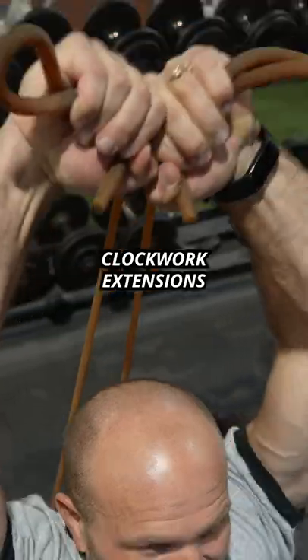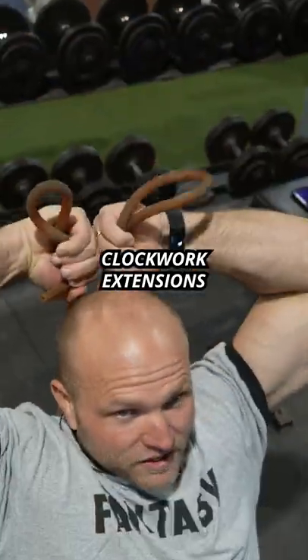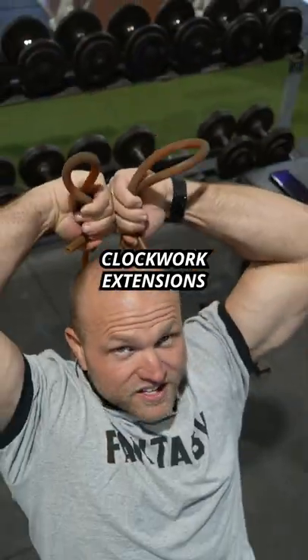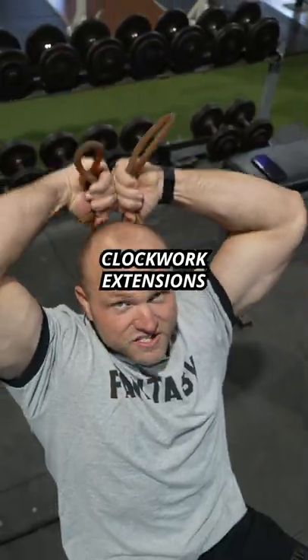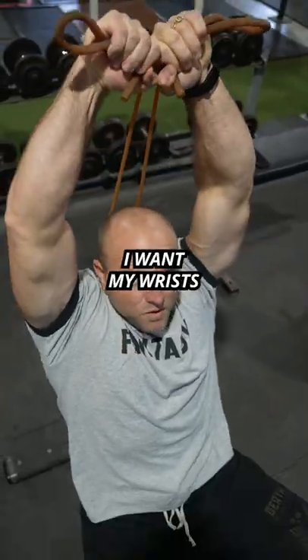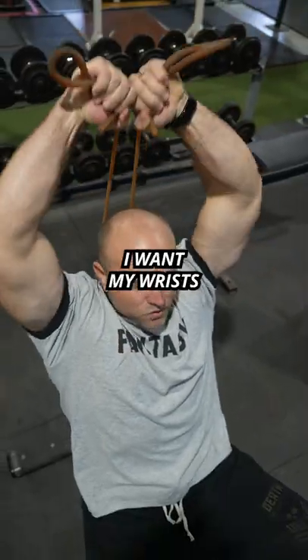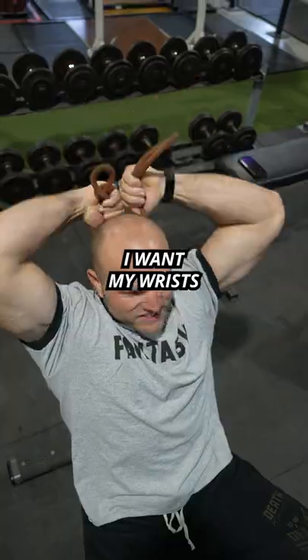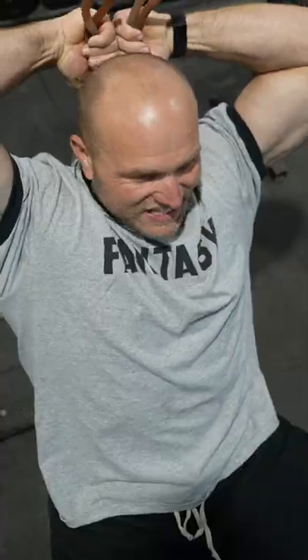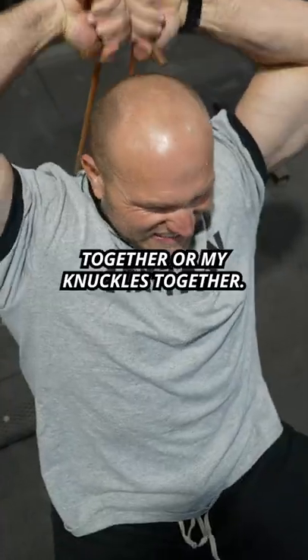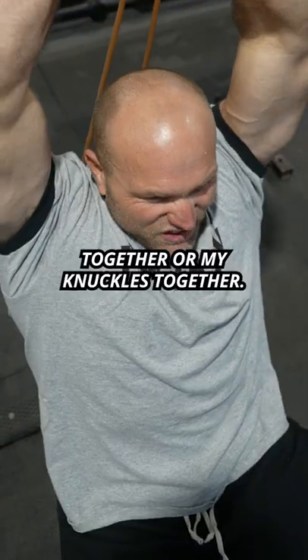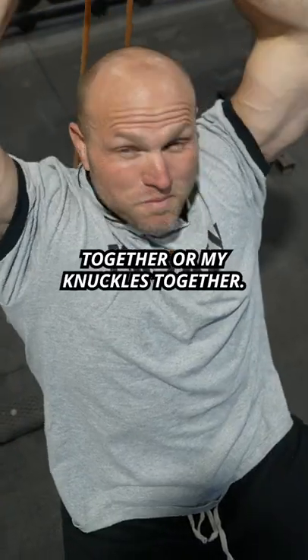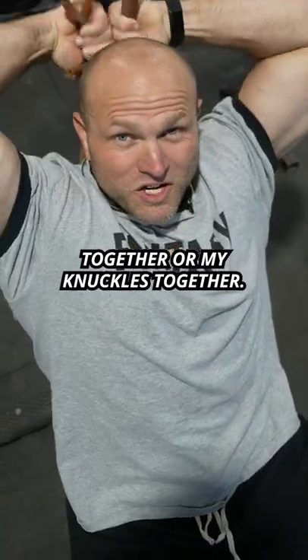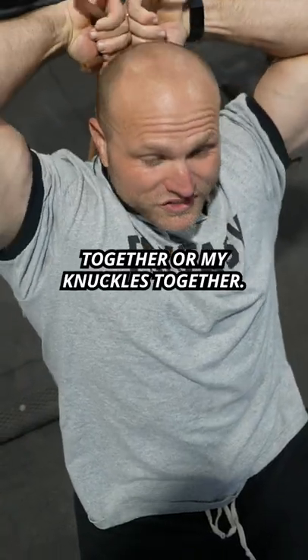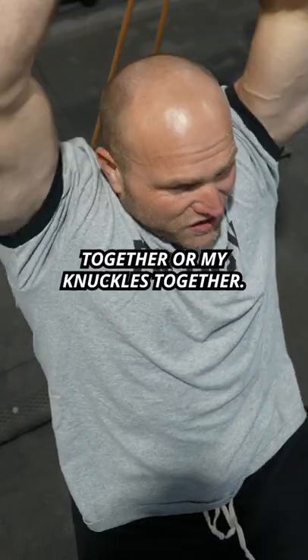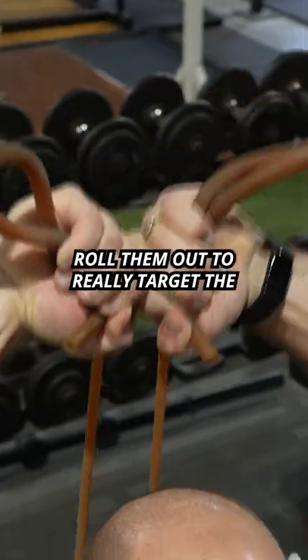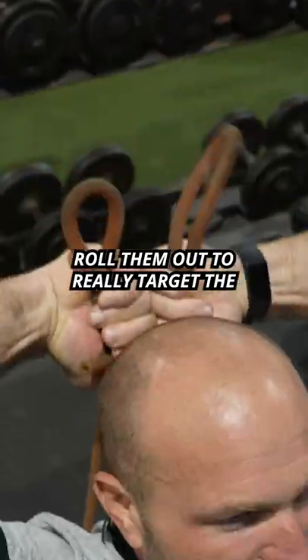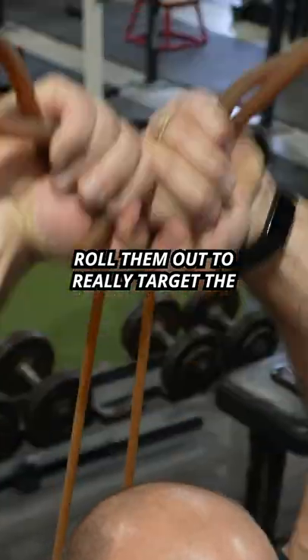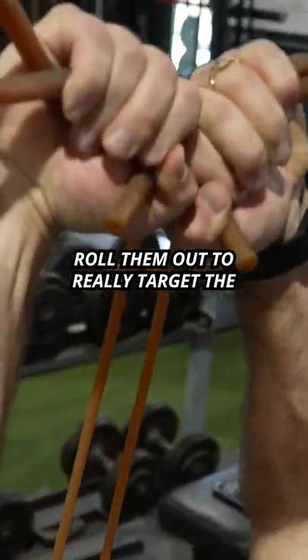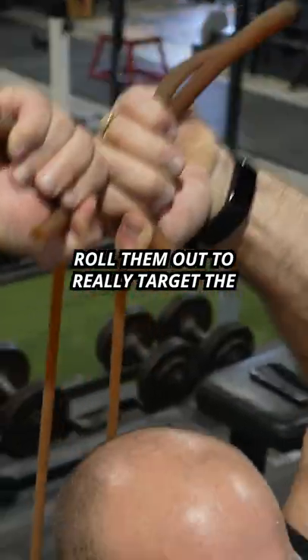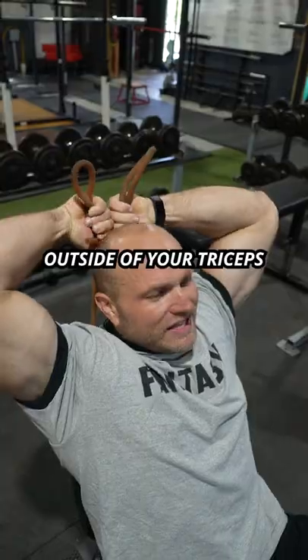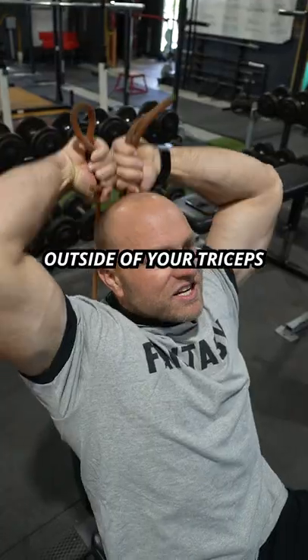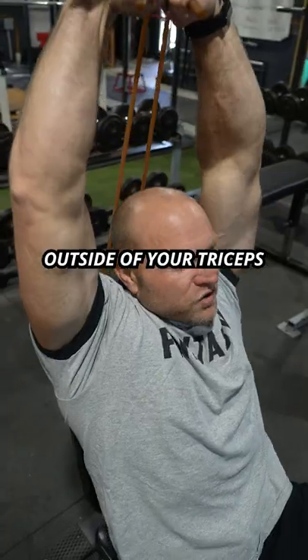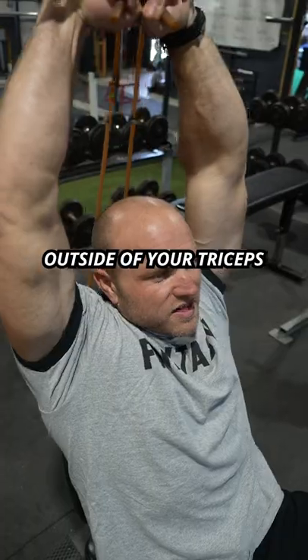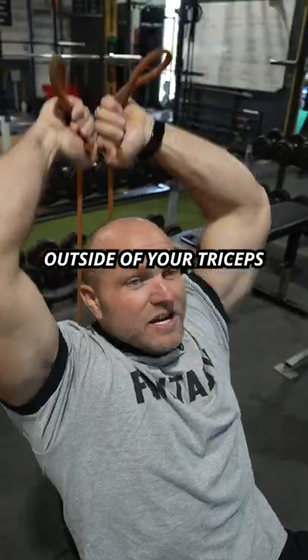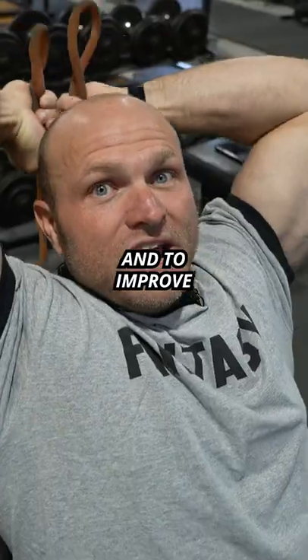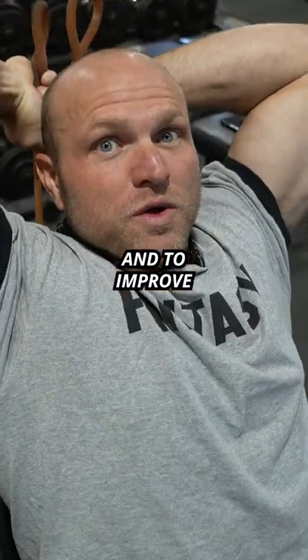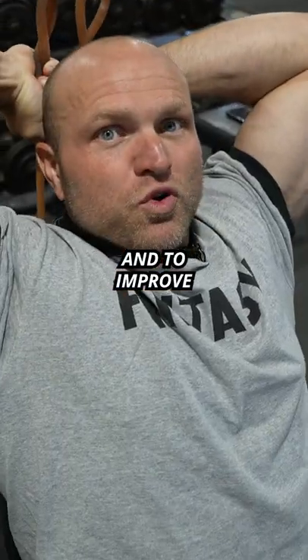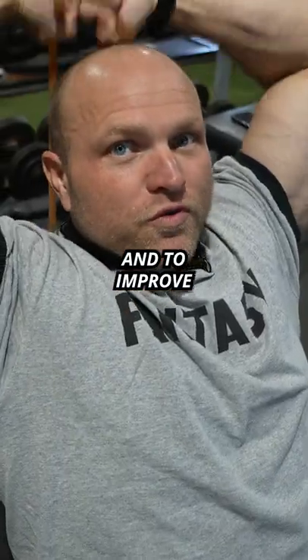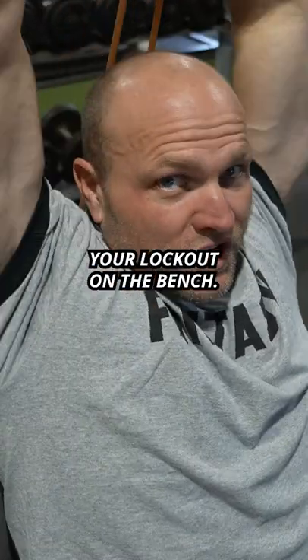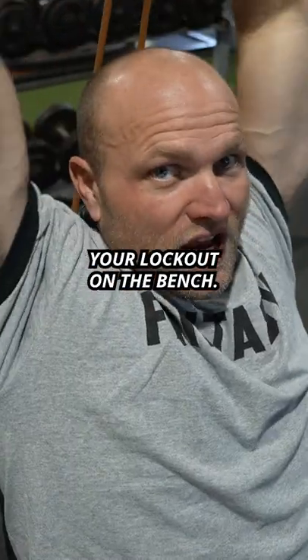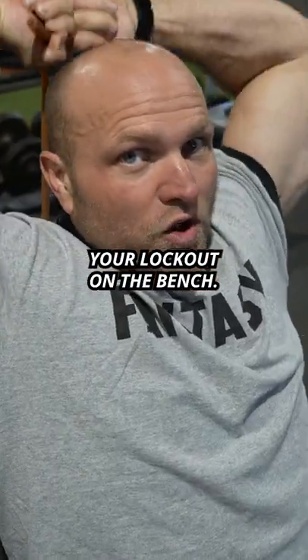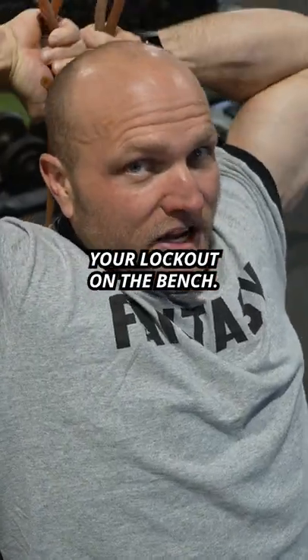Clockwork extensions — I want my wrists together or my knuckles together. Roll them out to really target the outside of your triceps and to improve your lockout on the bench.